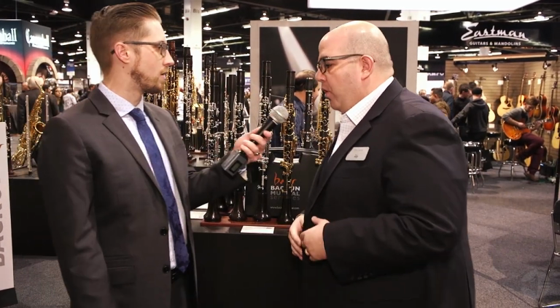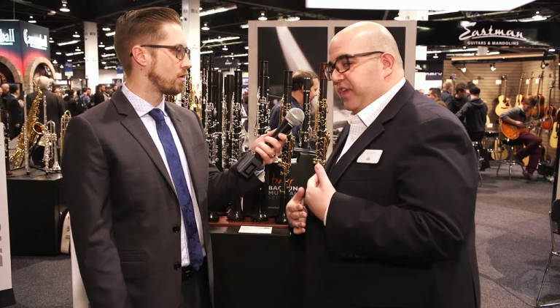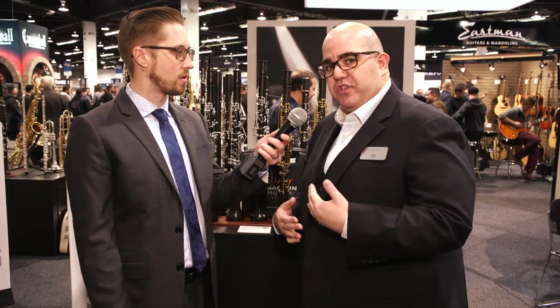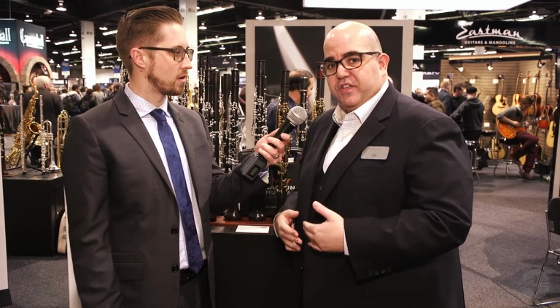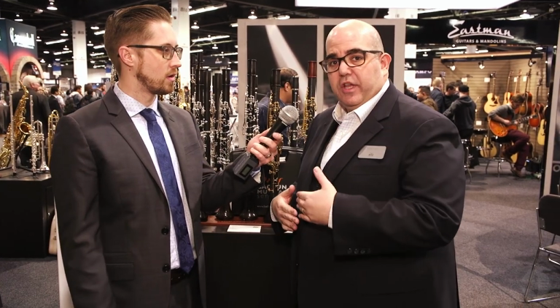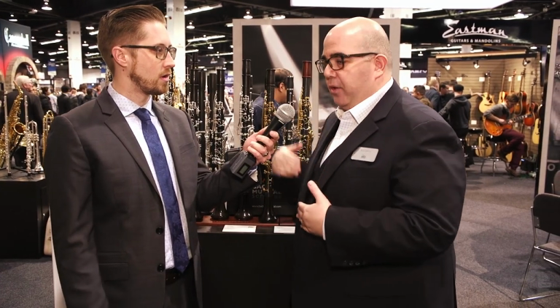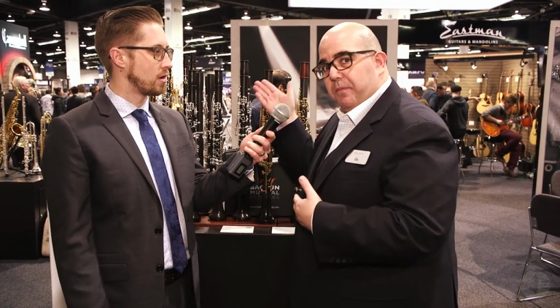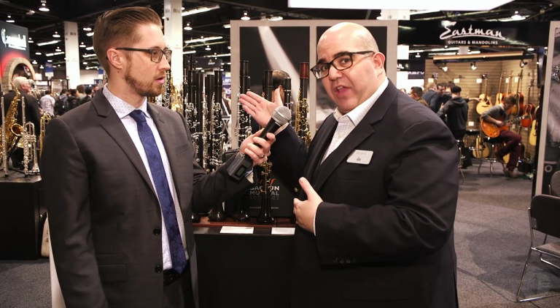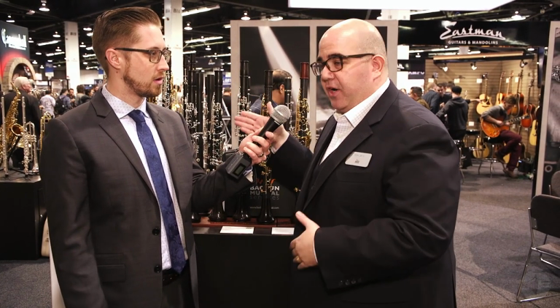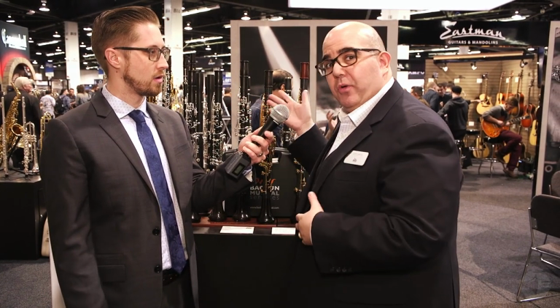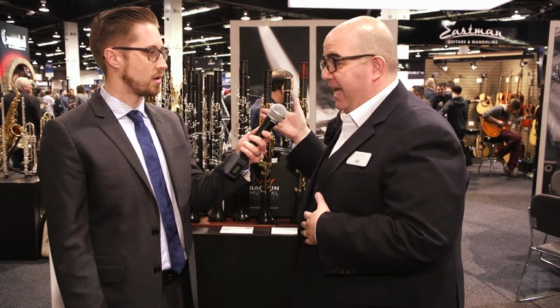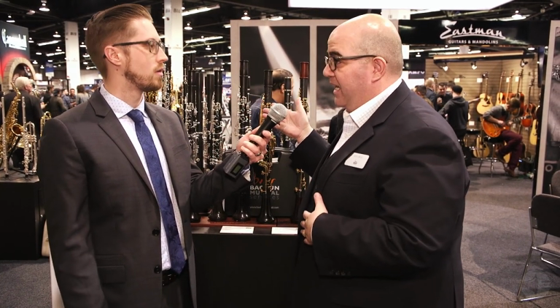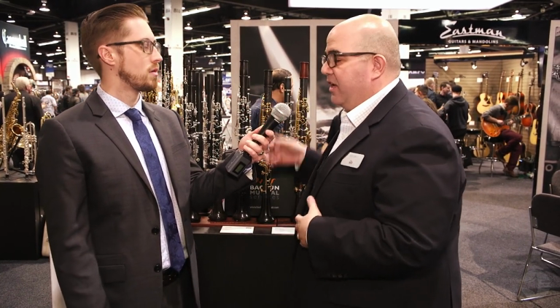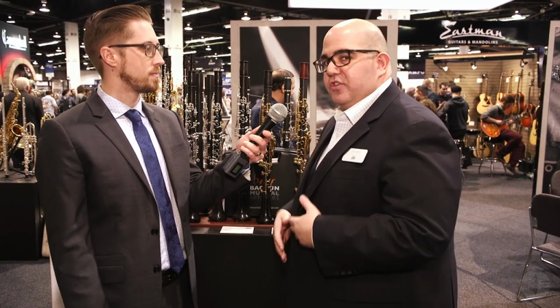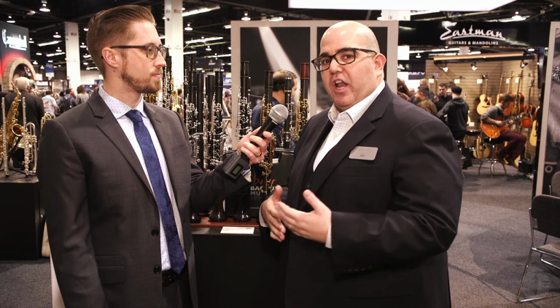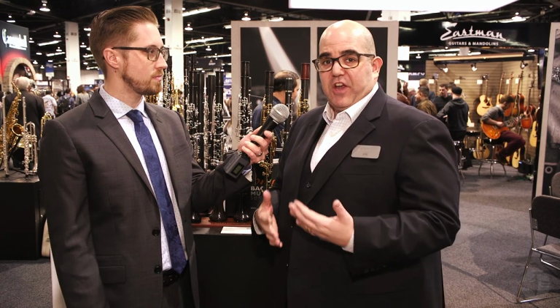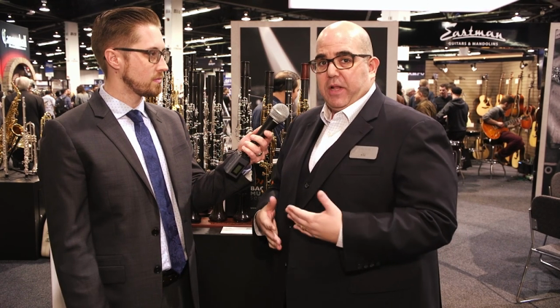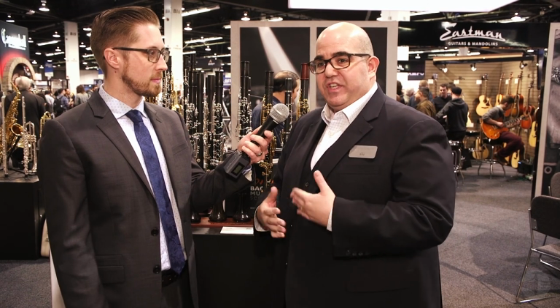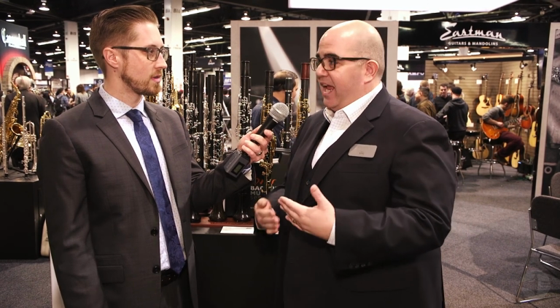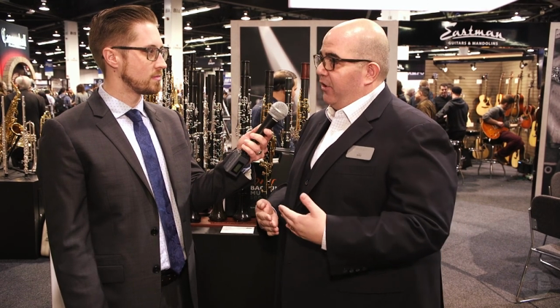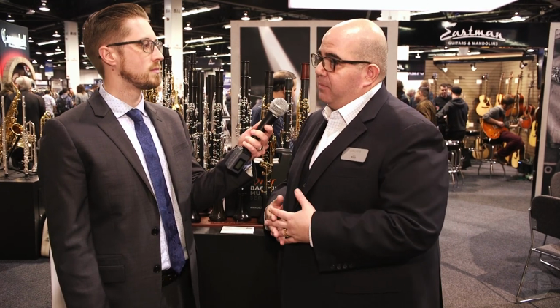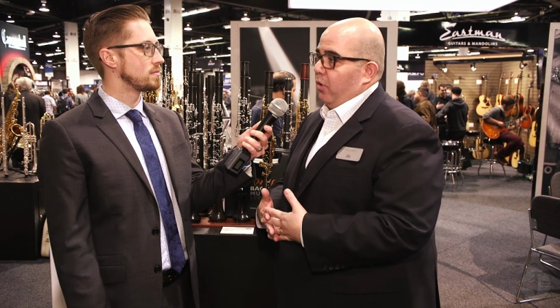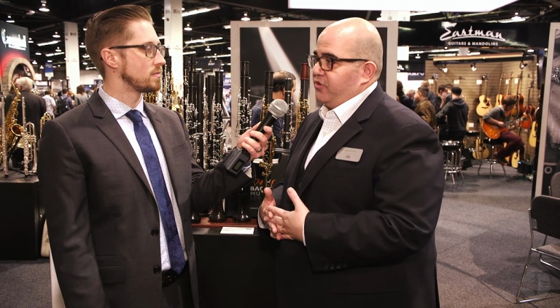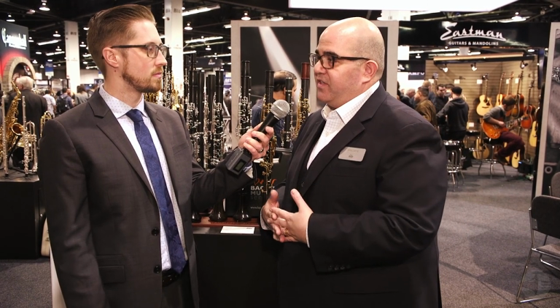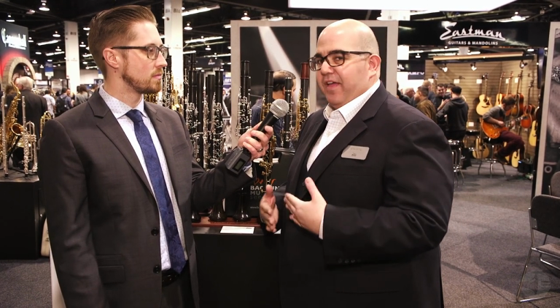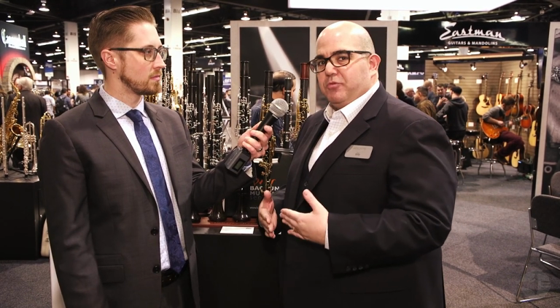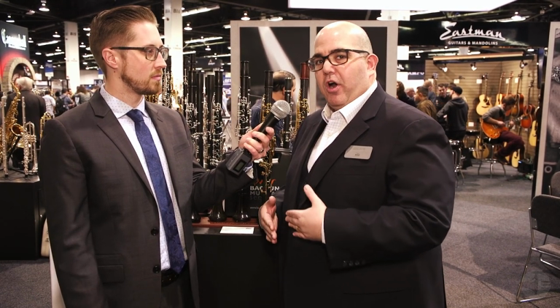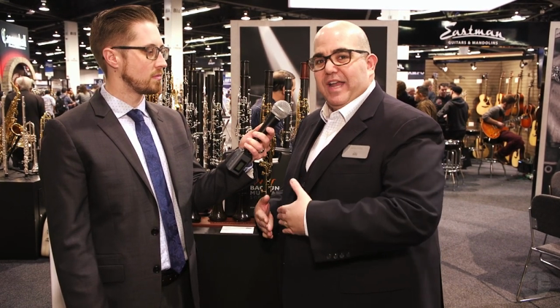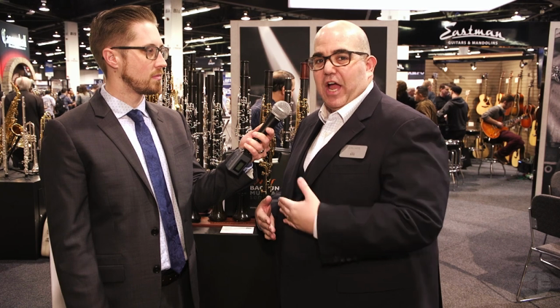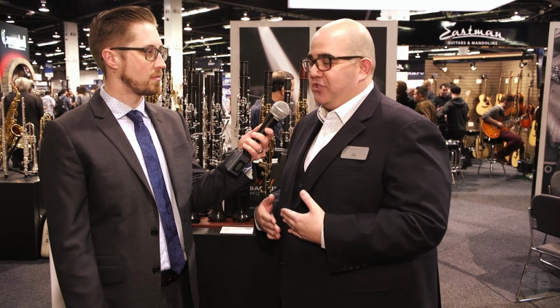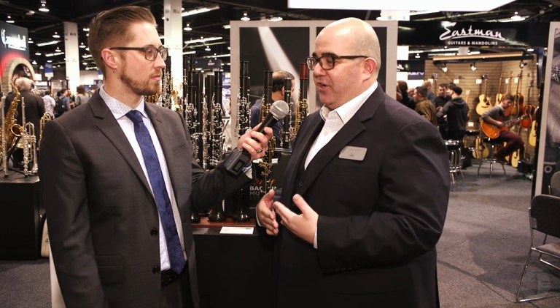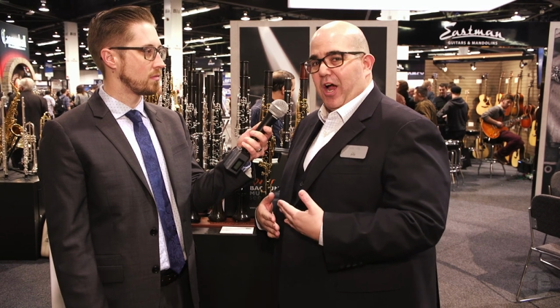With the Q-series, it's not only available in B-flat, but also A keys. A lot of professional players need A clarinets to play in orchestras, and that's really where our next line of instruments are going to shine.